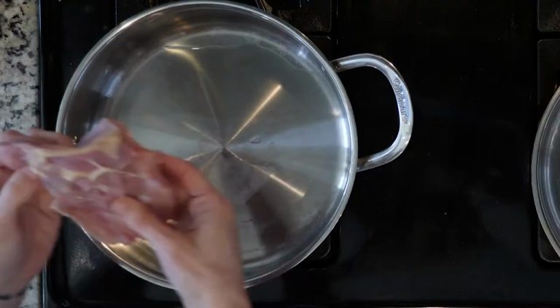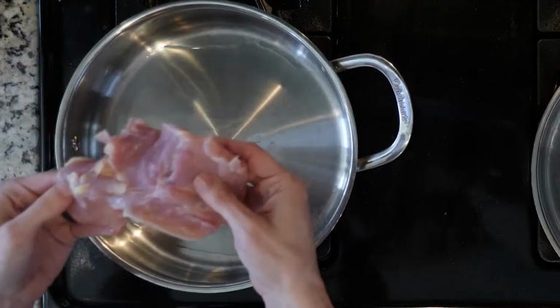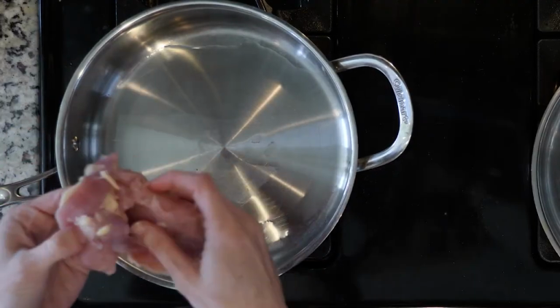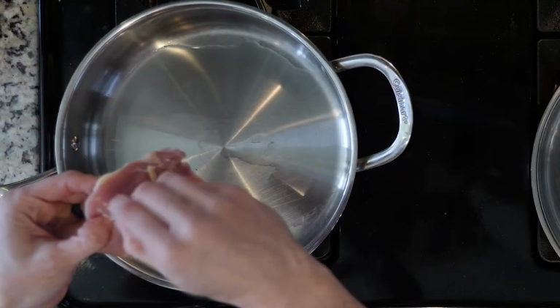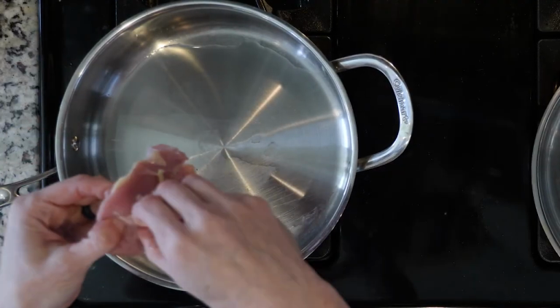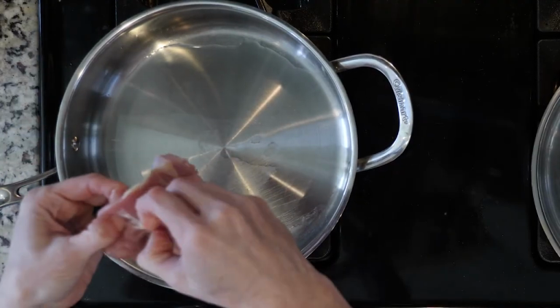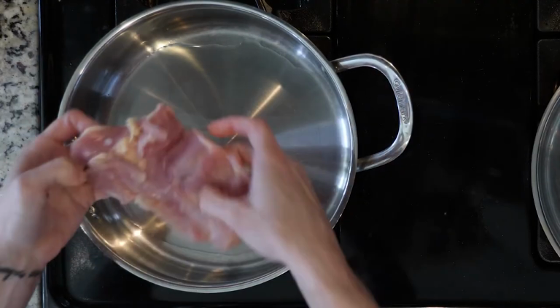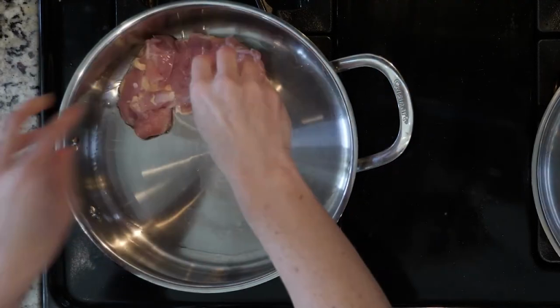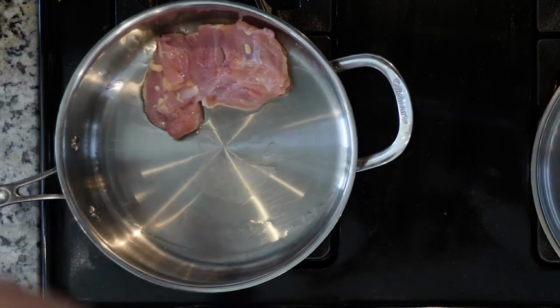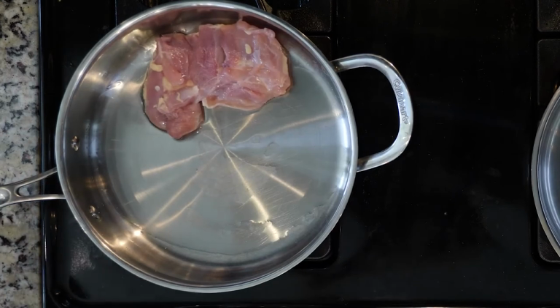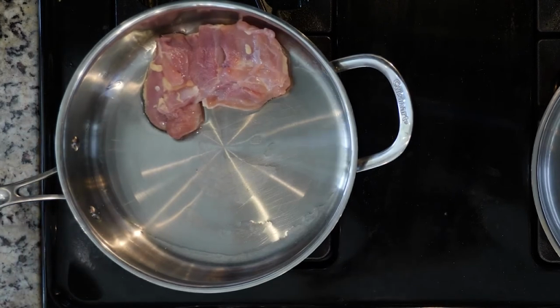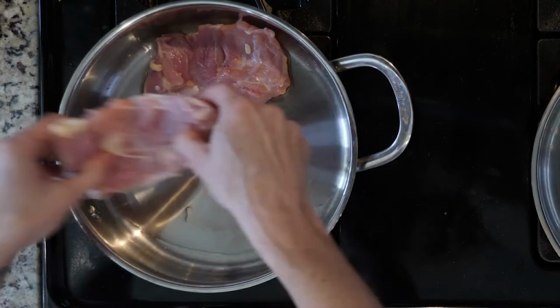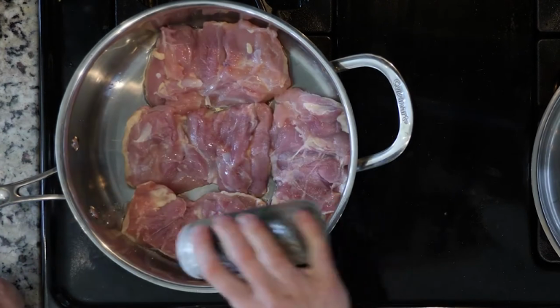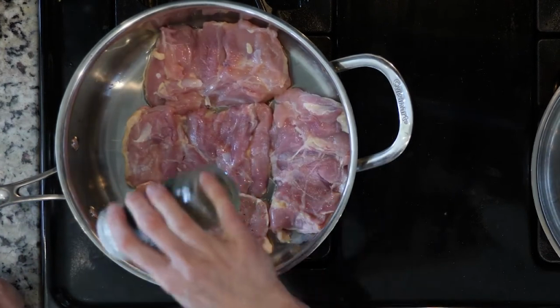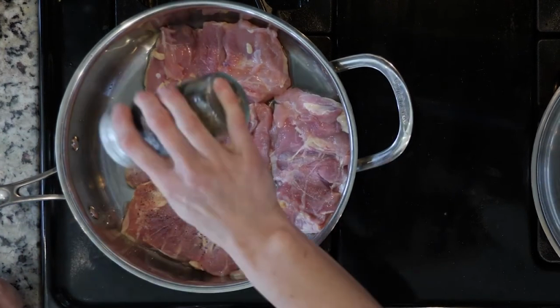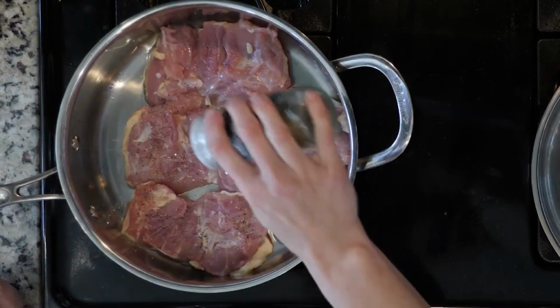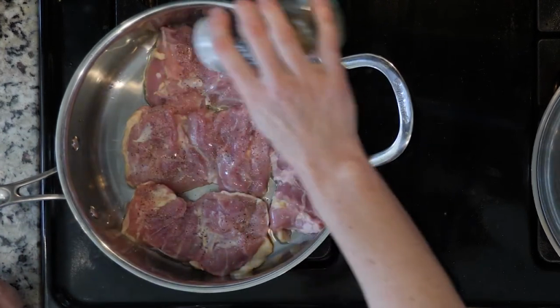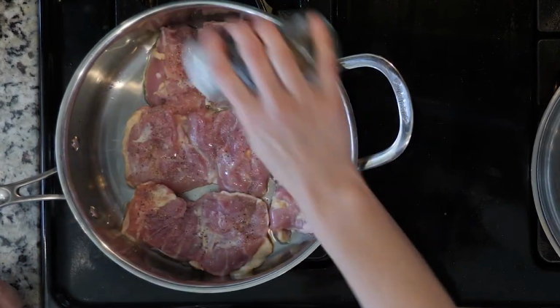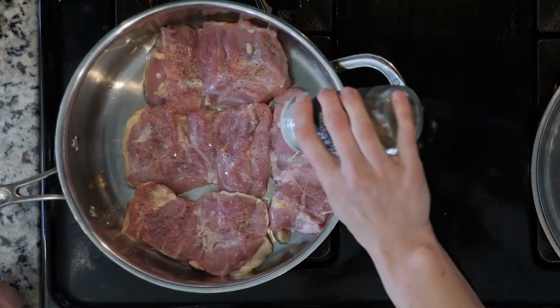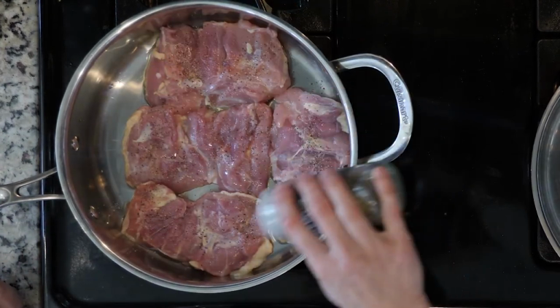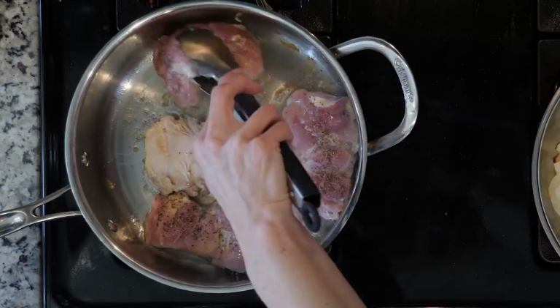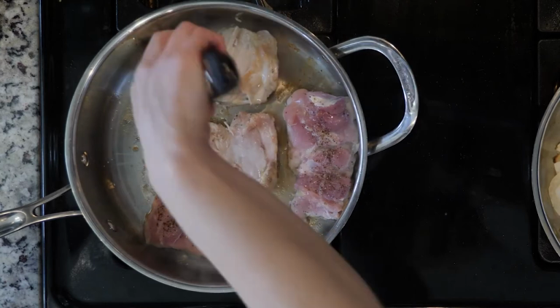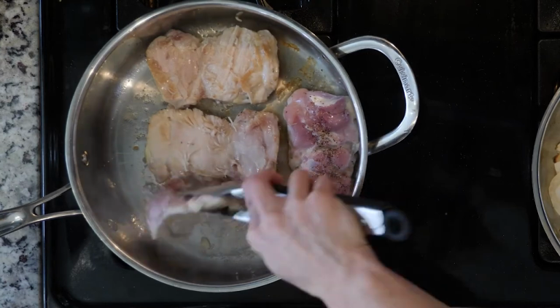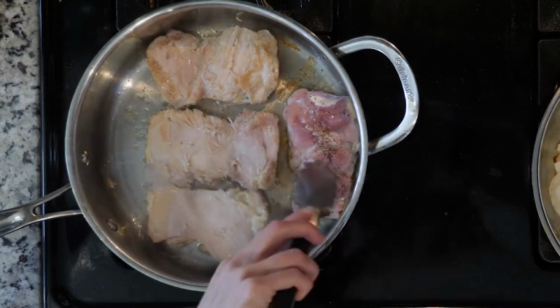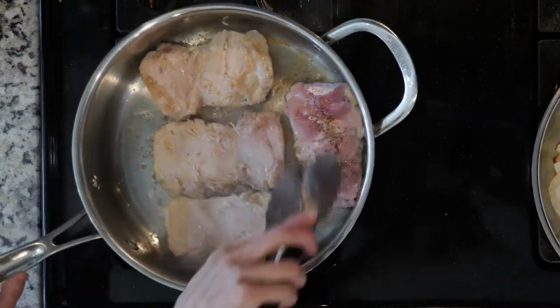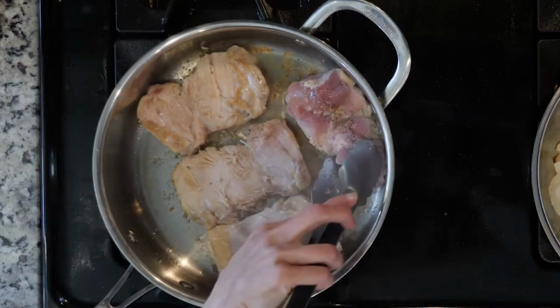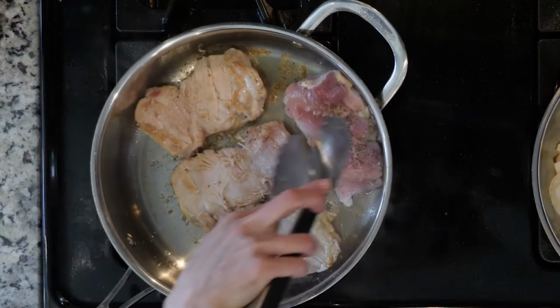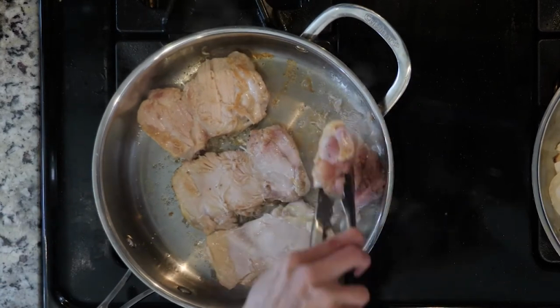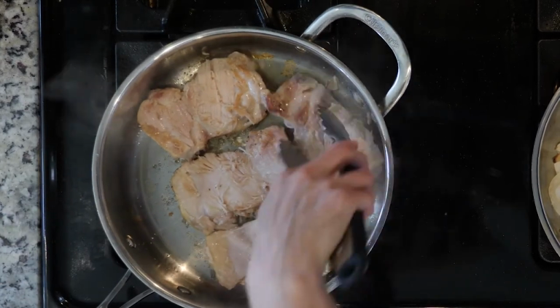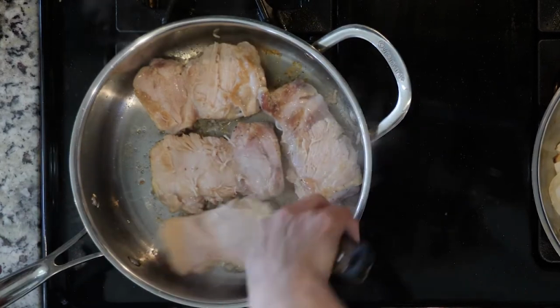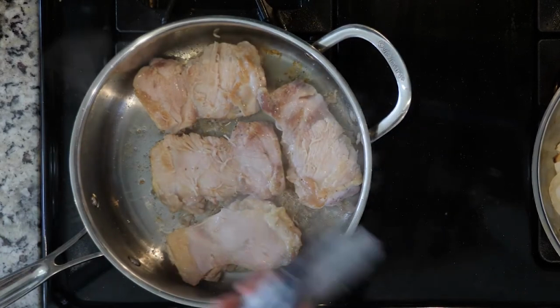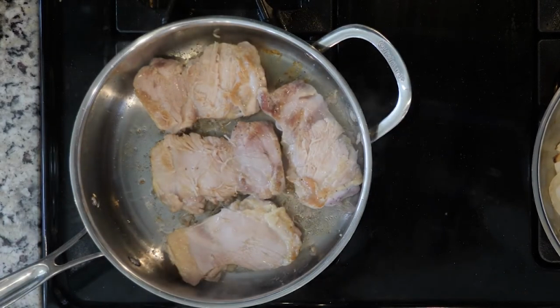In one of the pans with oil, add the chicken thighs and sprinkle with salt and pepper. Cook for six to eight minutes or until brown, then flip and cook for another six to eight minutes or until done. Then turn off the heat.